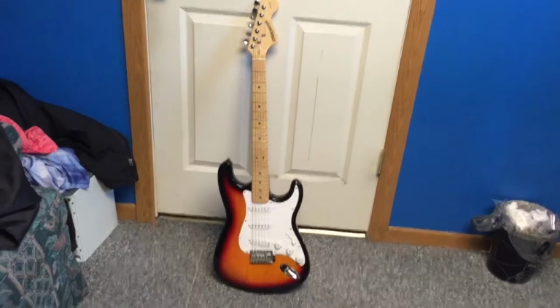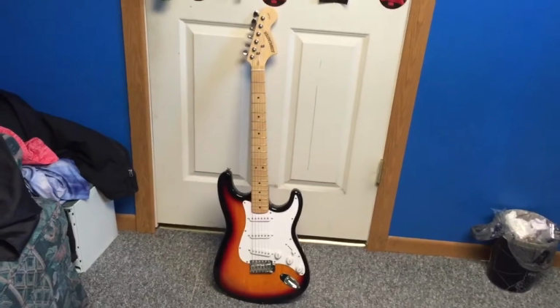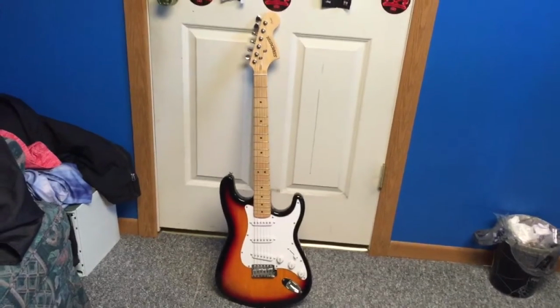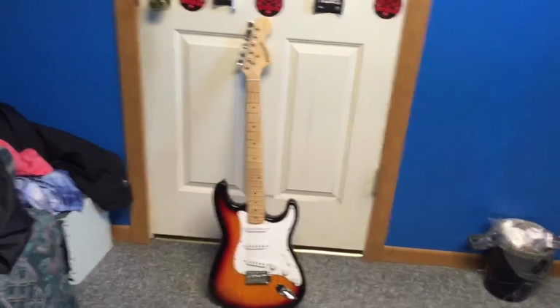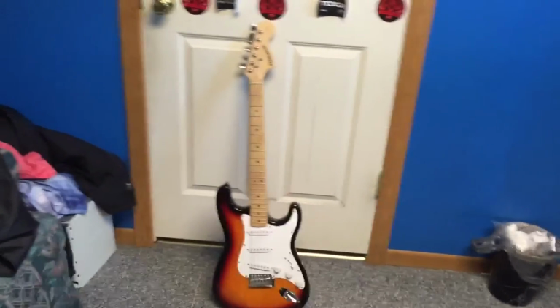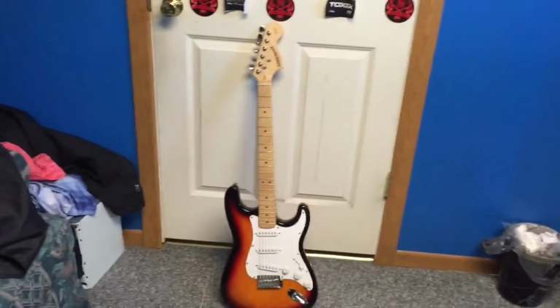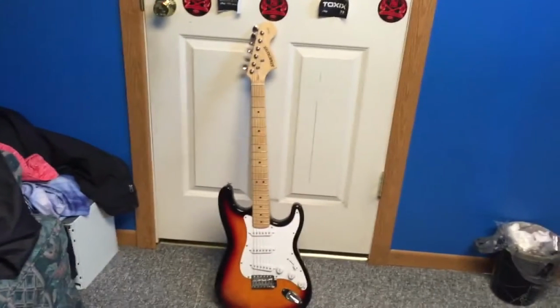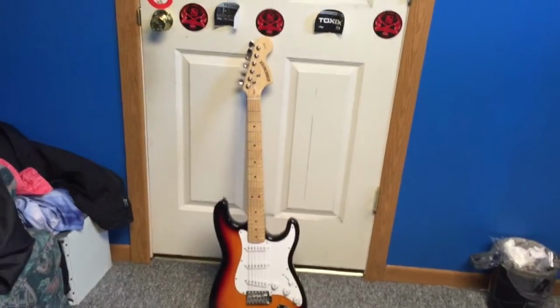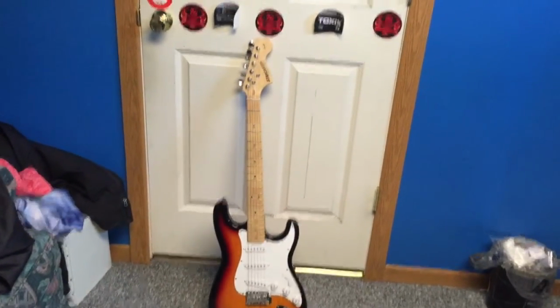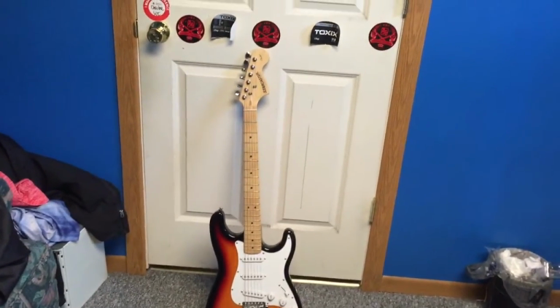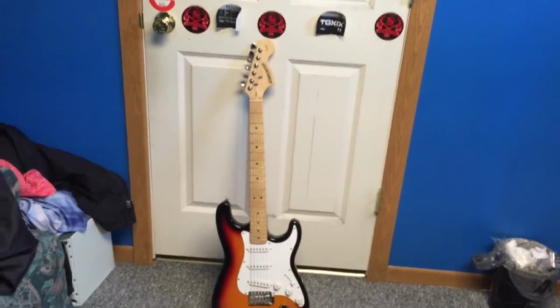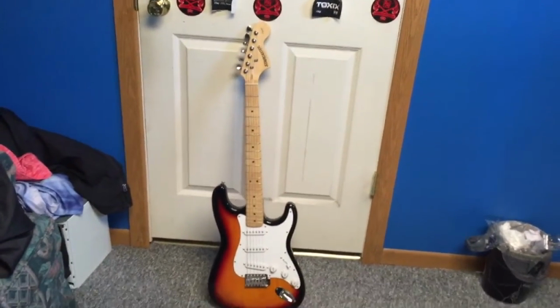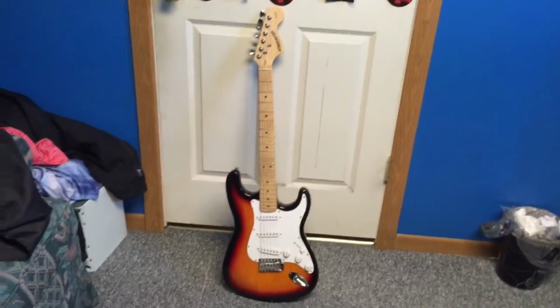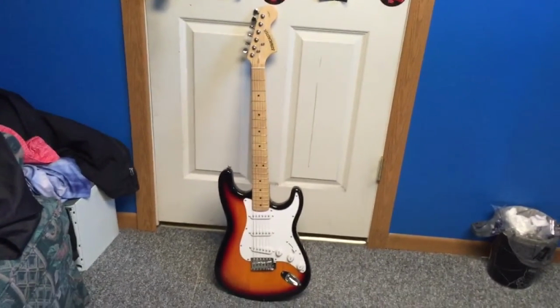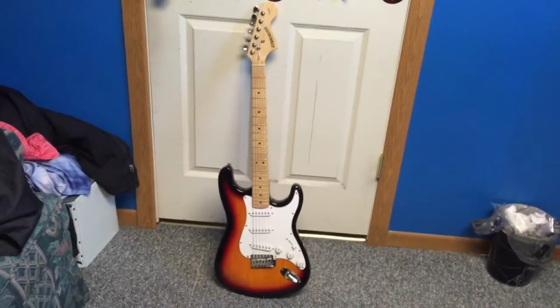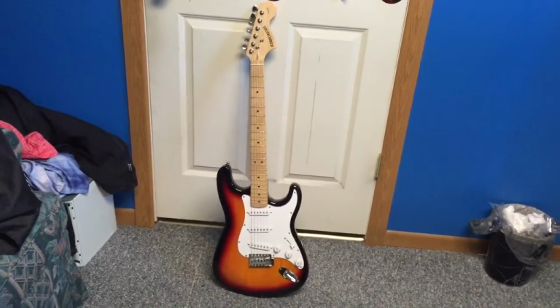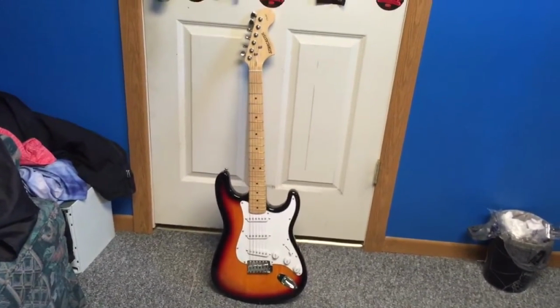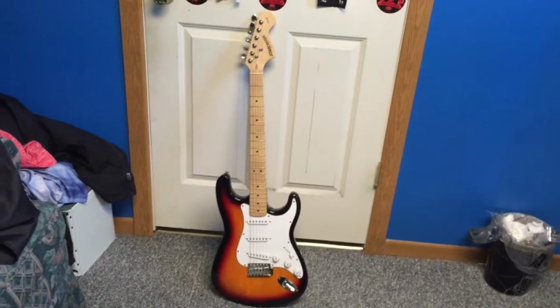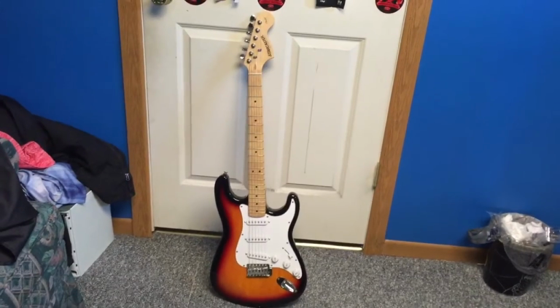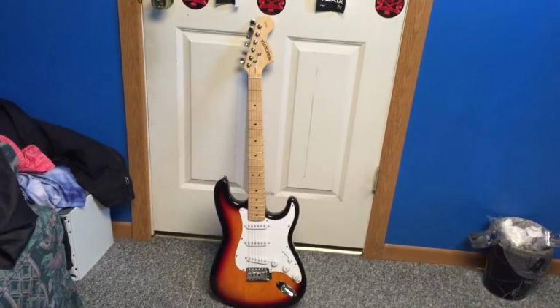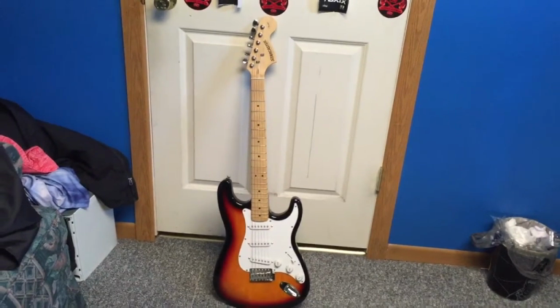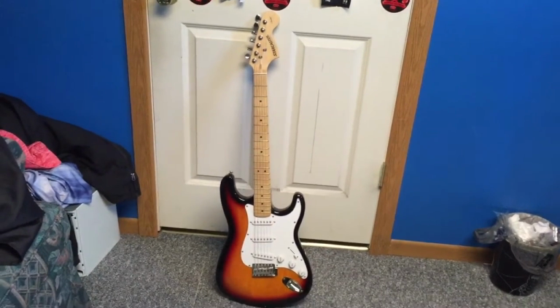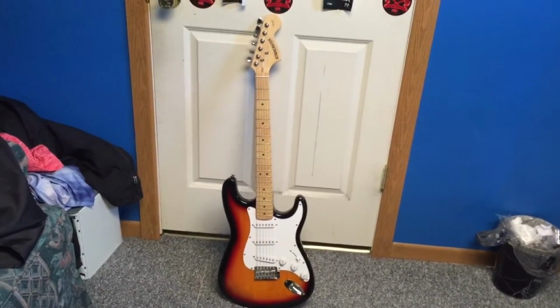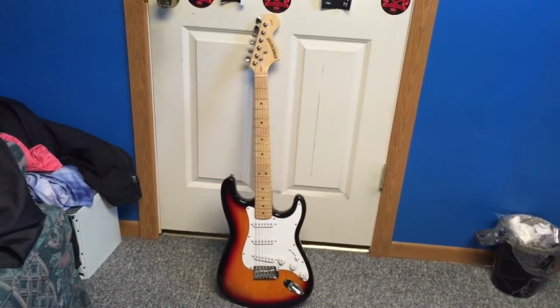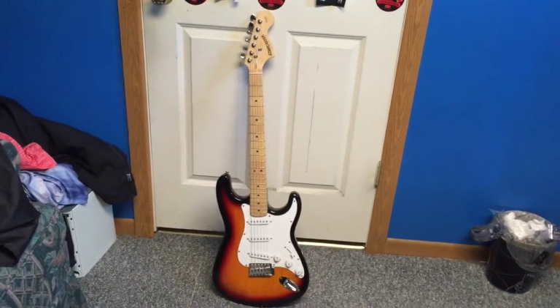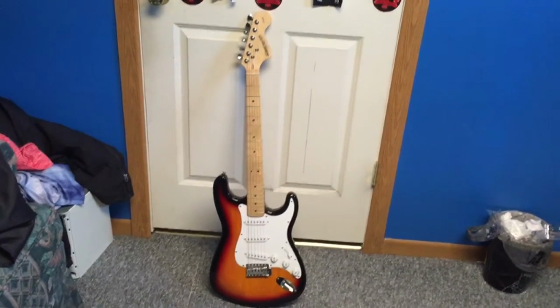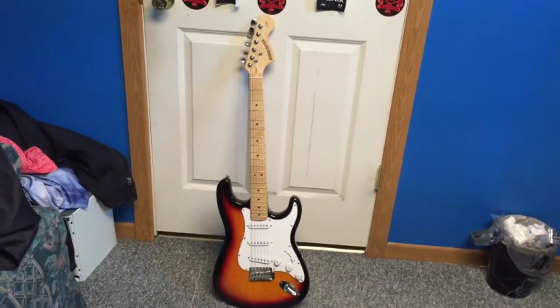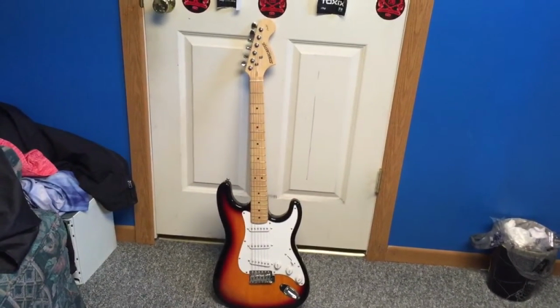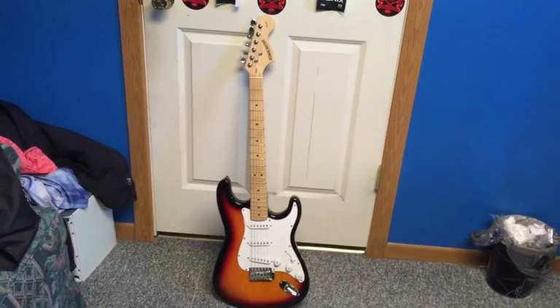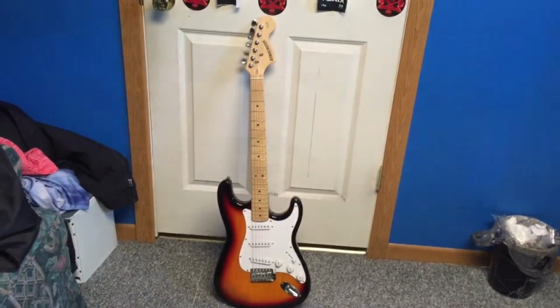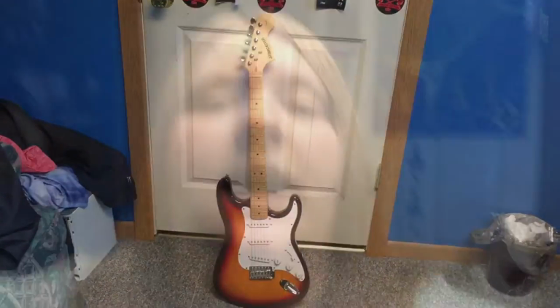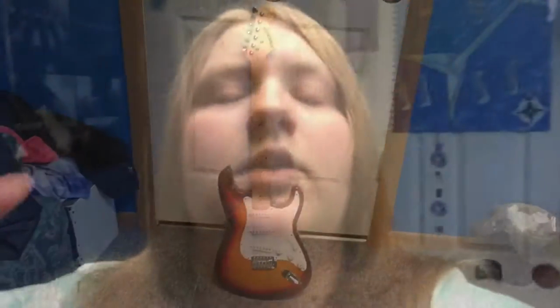I don't have an amp or a cord so I can't play it for you. But when I do, I promise you guys, I'll show you a video of me playing it and trying it out for the first time.